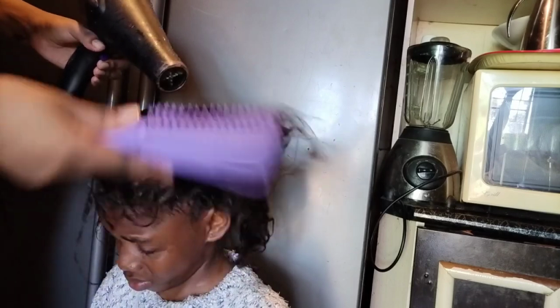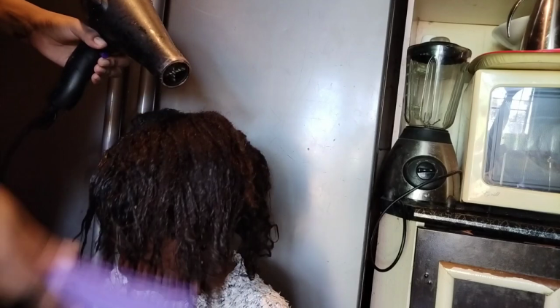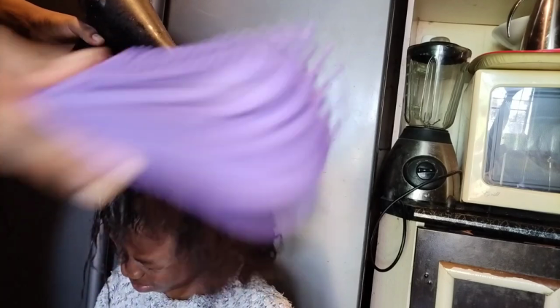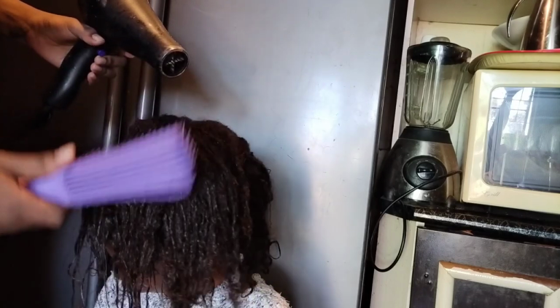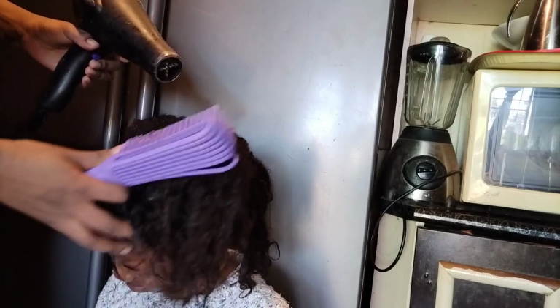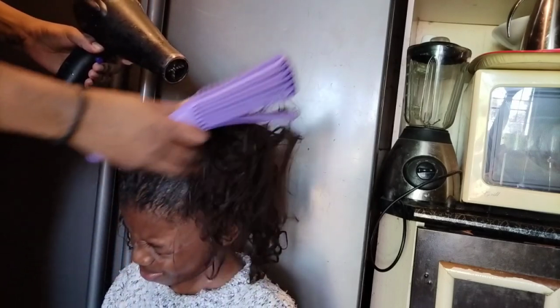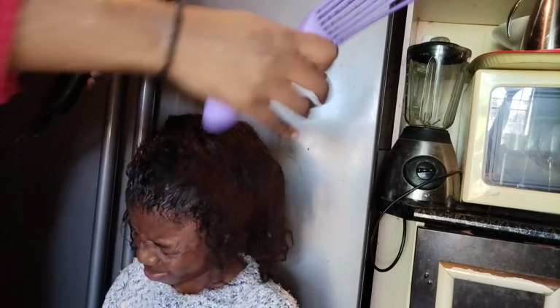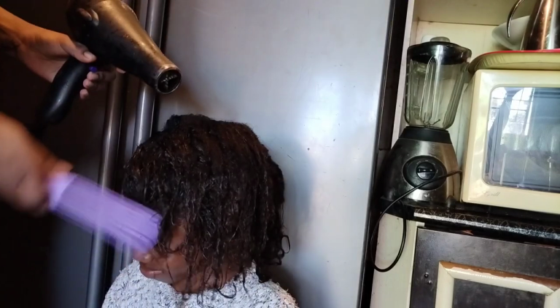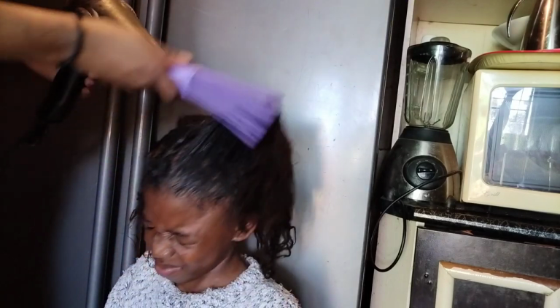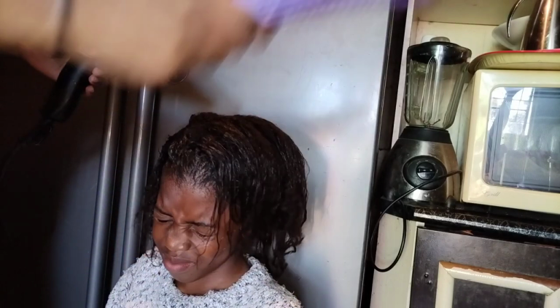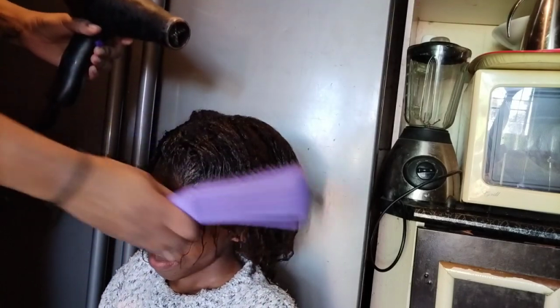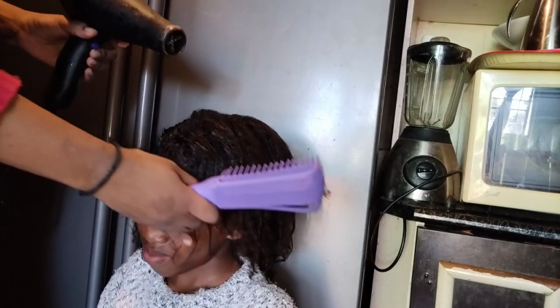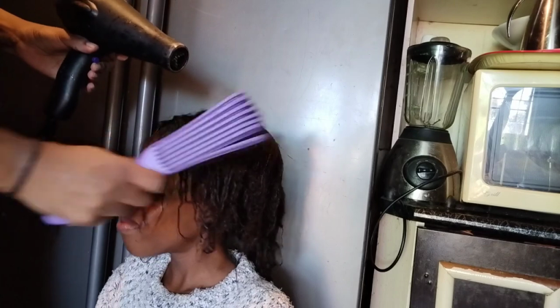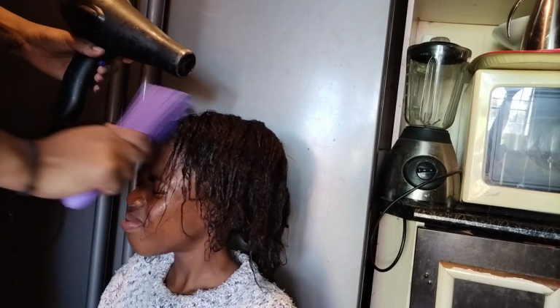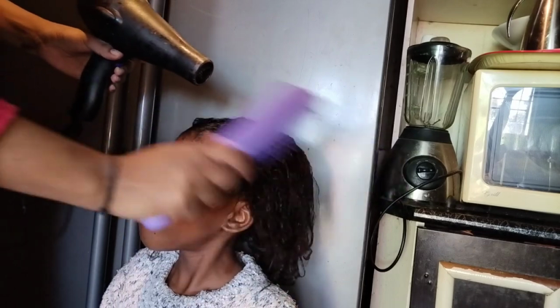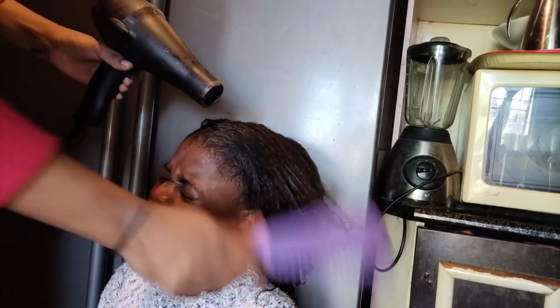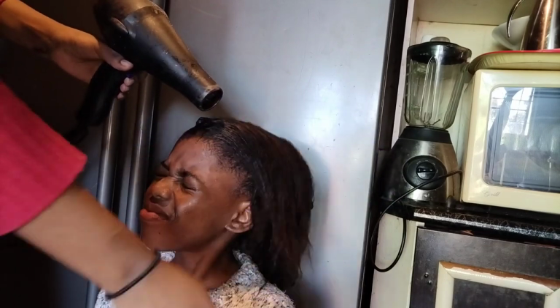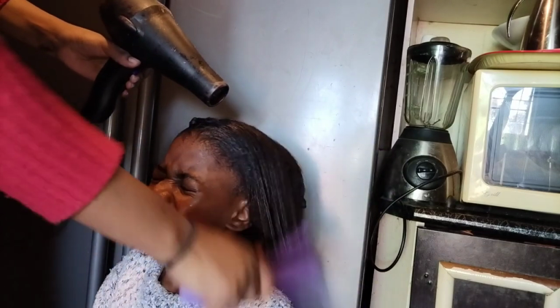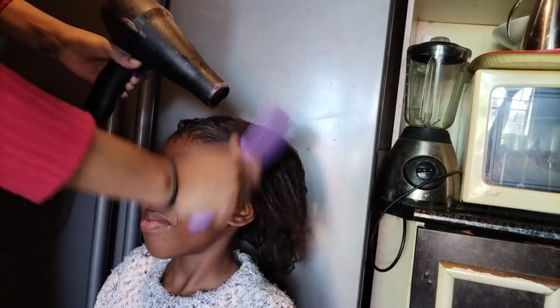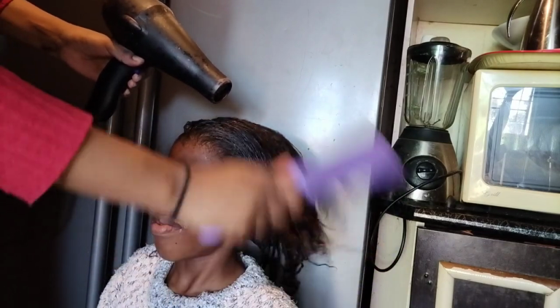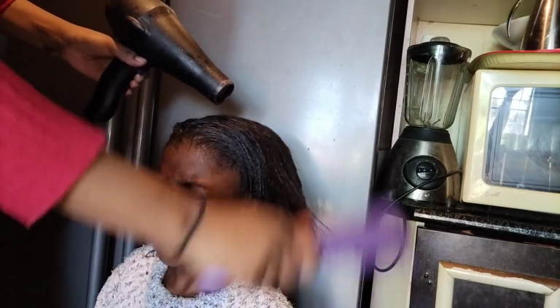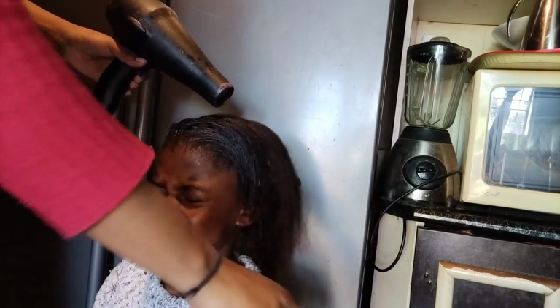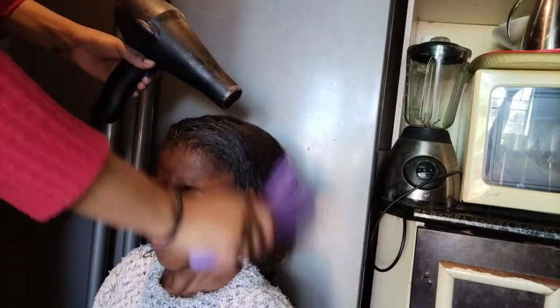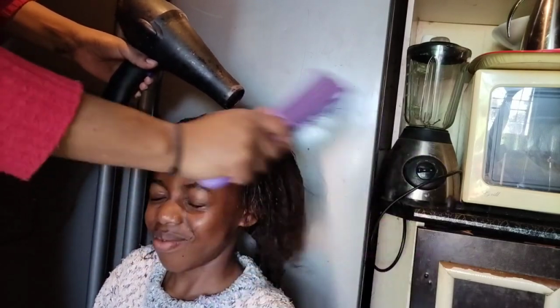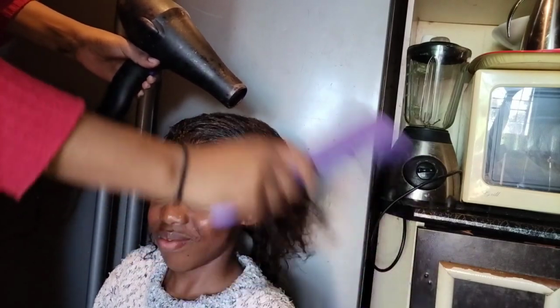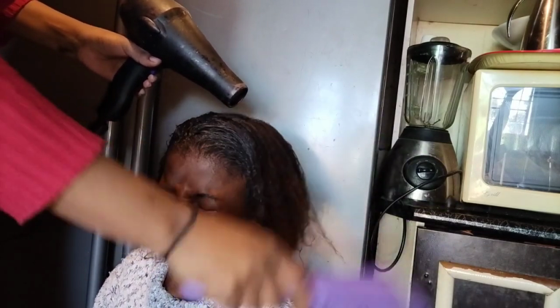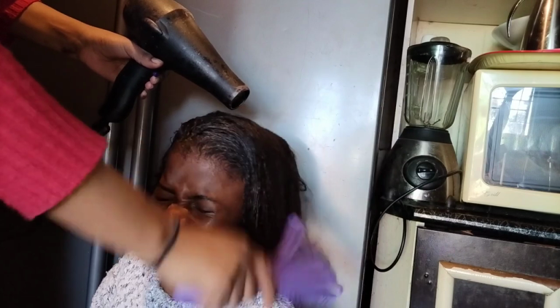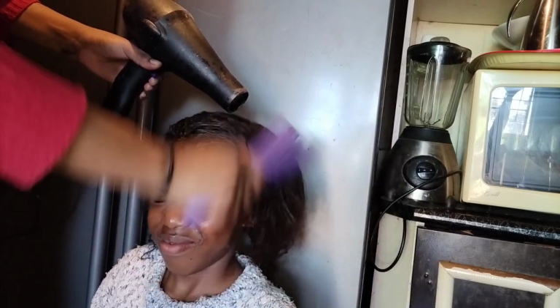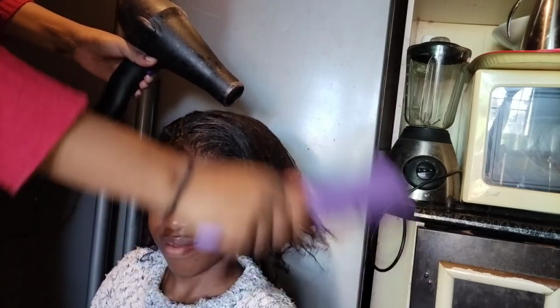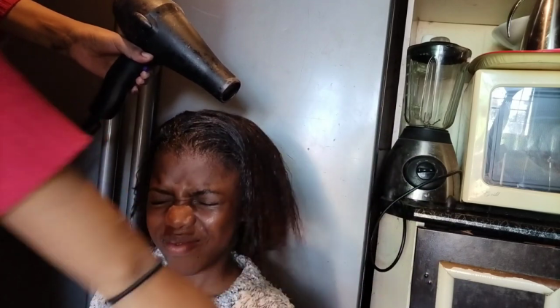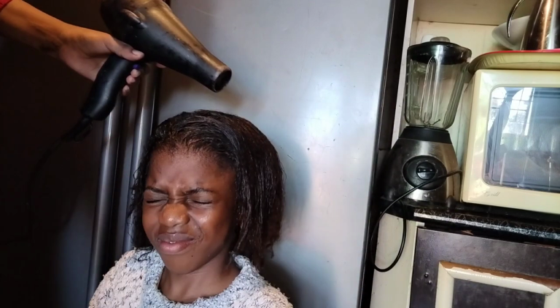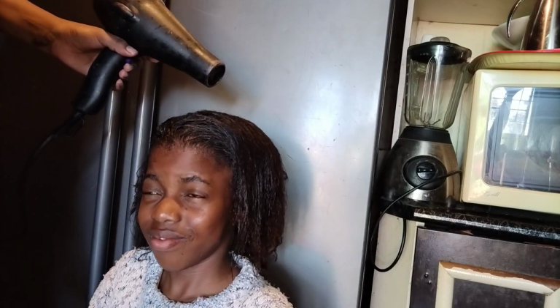Here I am detangling the hair while drying the hair, but it's more advisable to detangle first and then dry the hair.